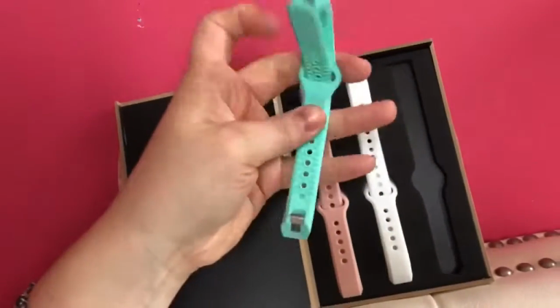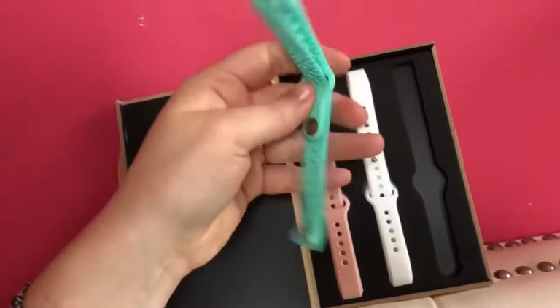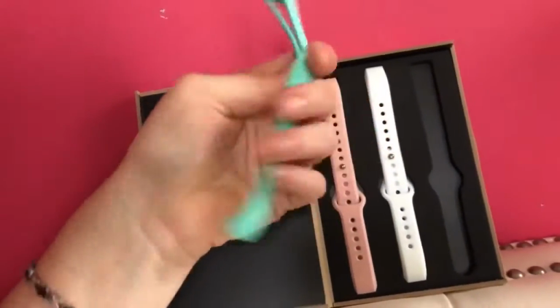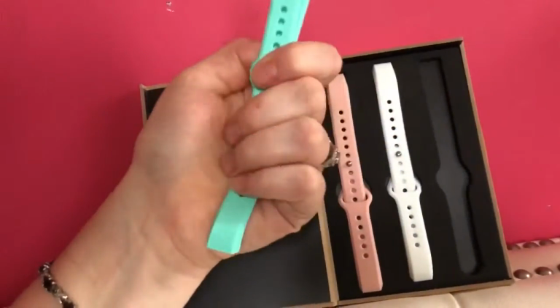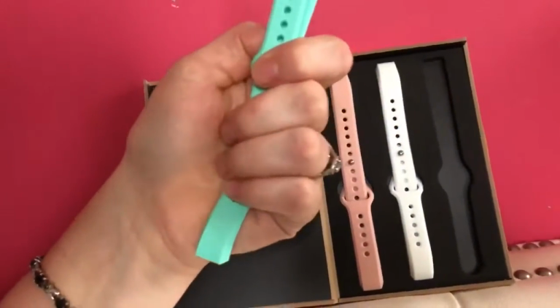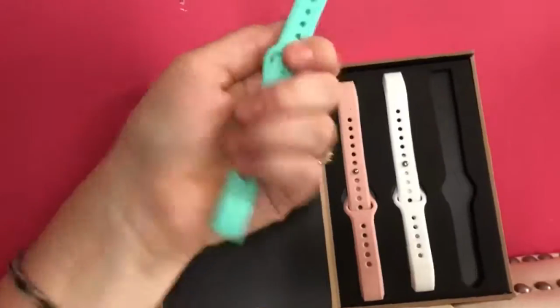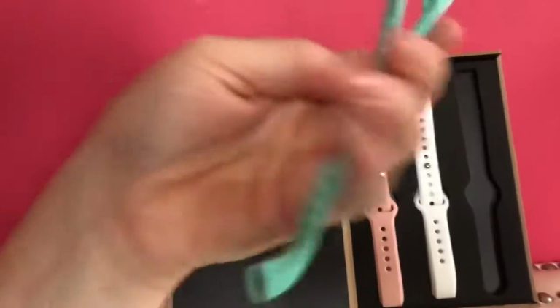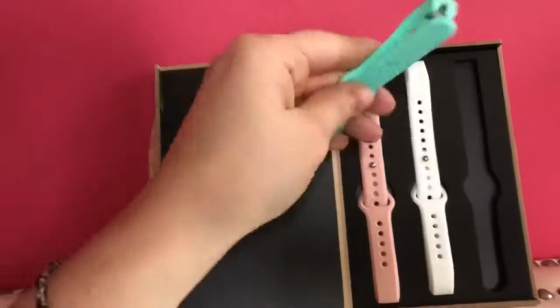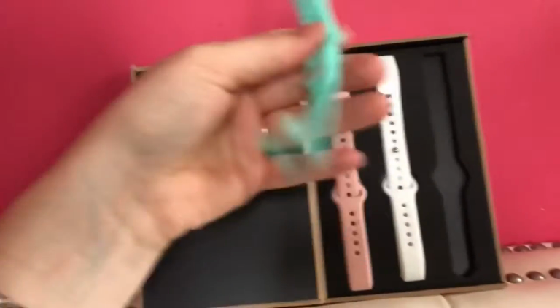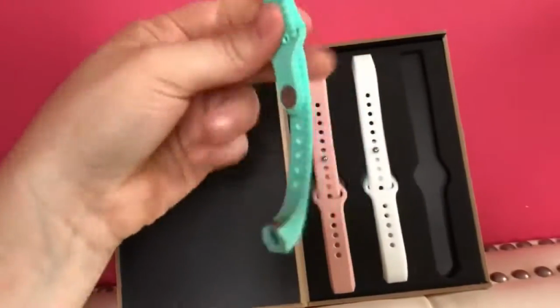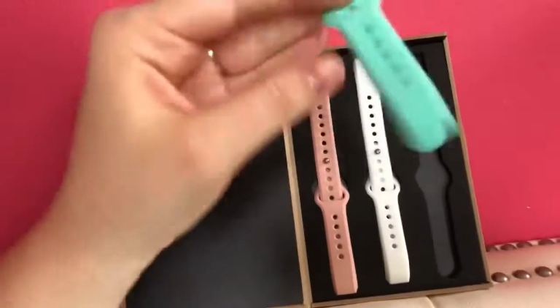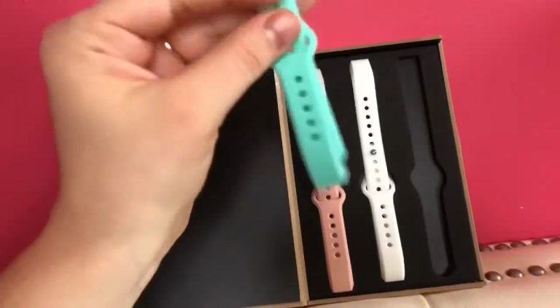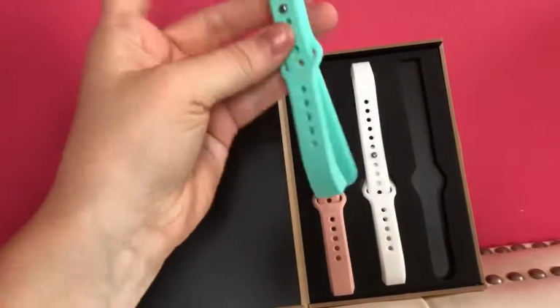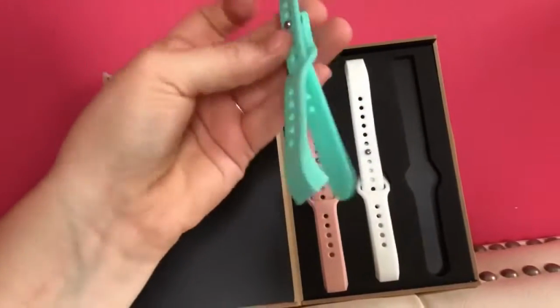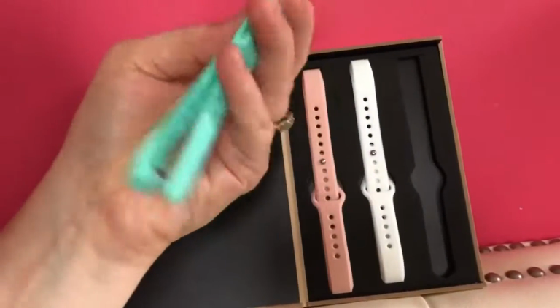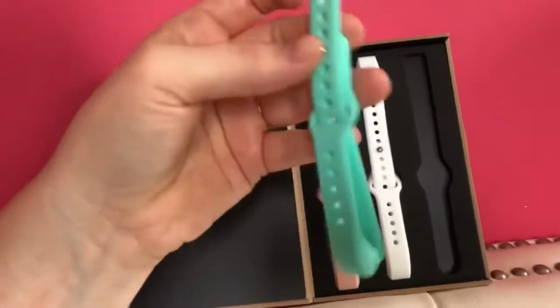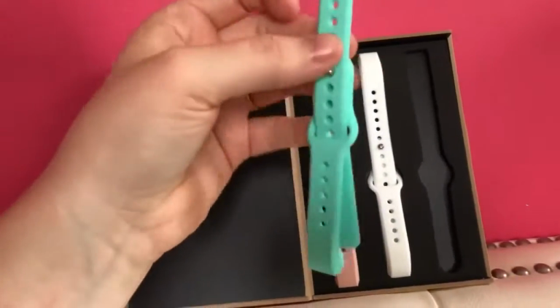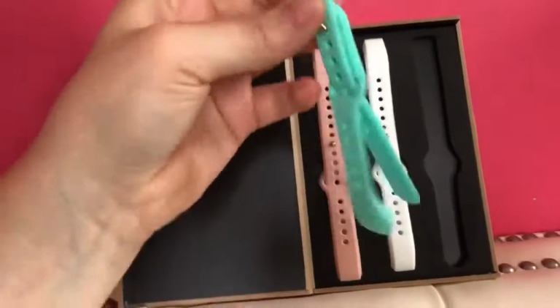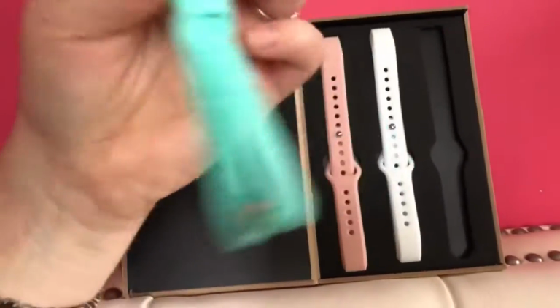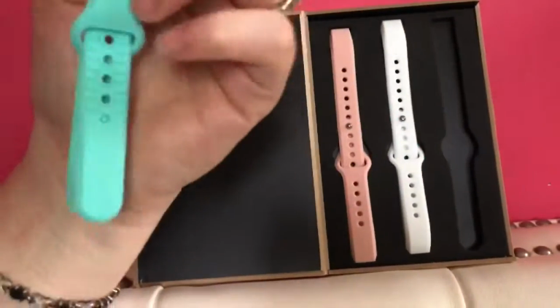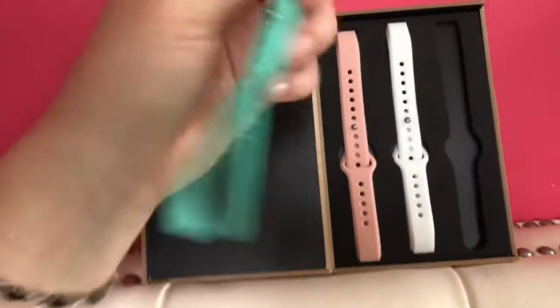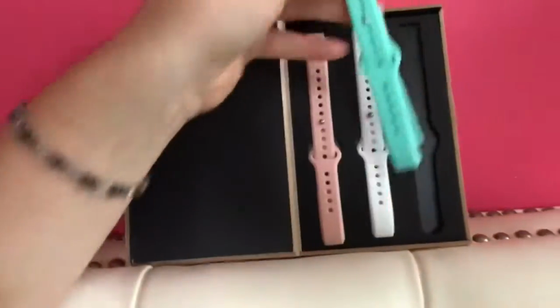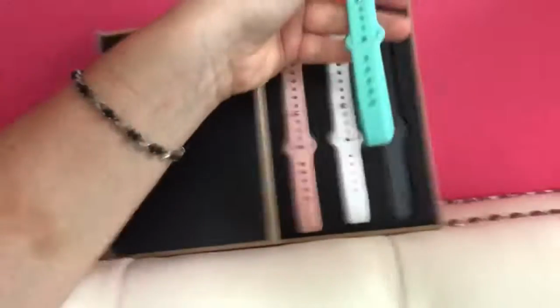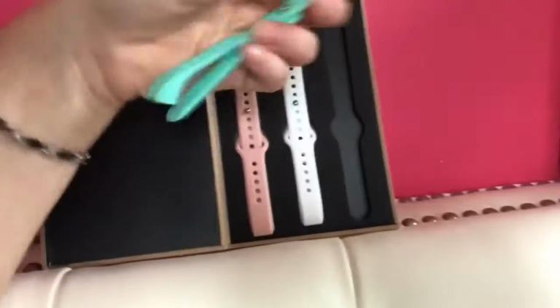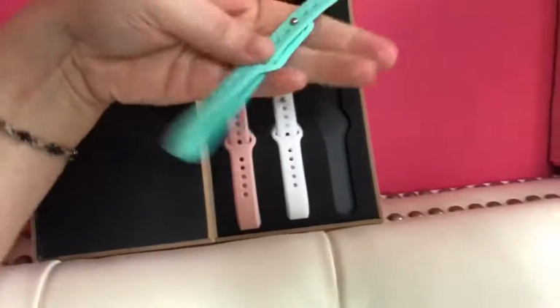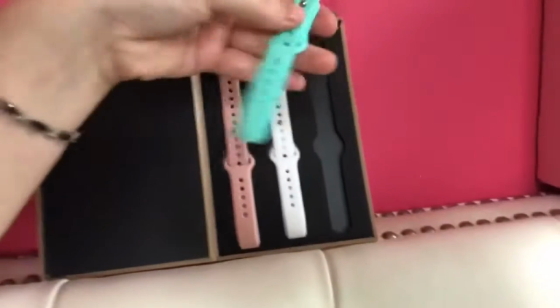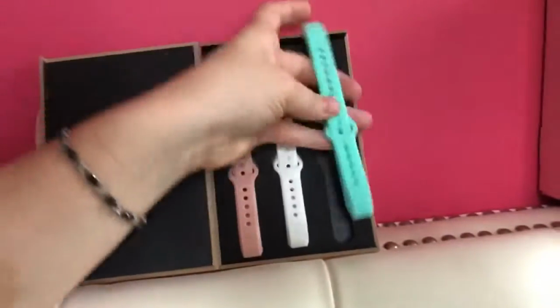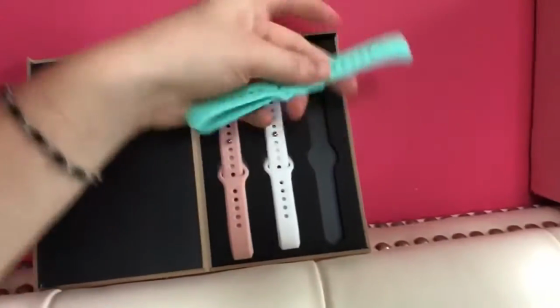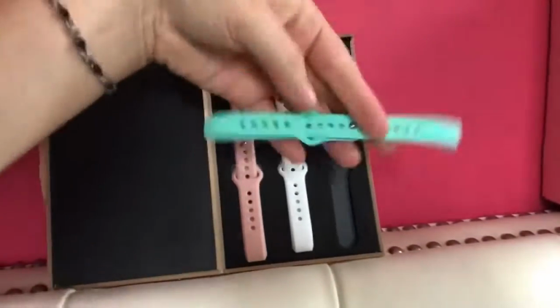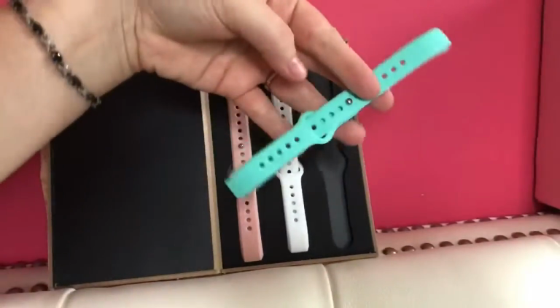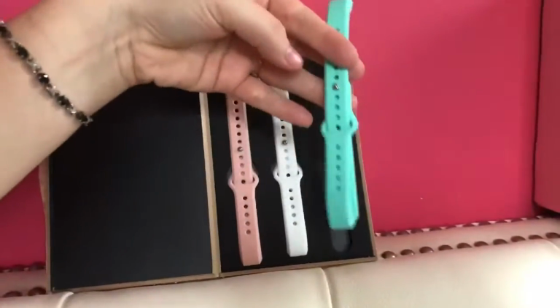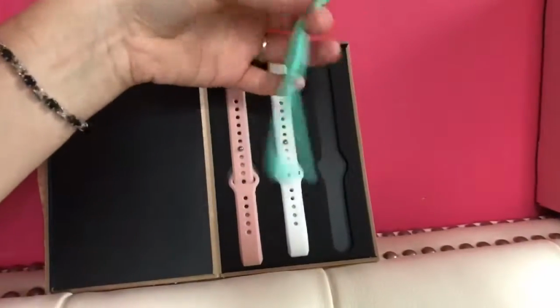So one day you can have it matching your outfit. This is so cool and creative. I'll put the link down below so you guys can take a look at their shop.